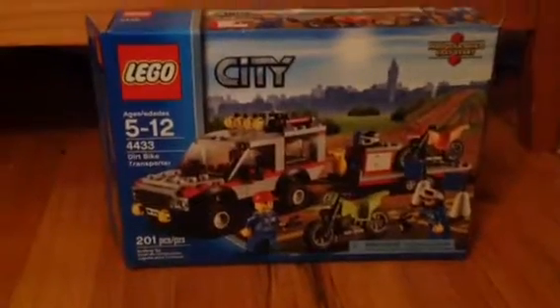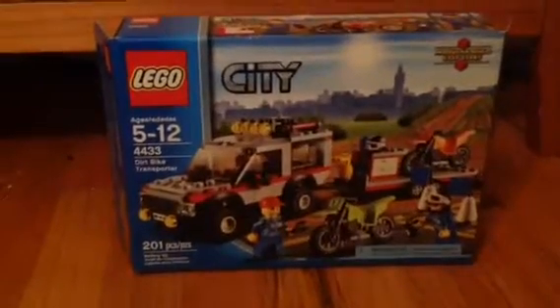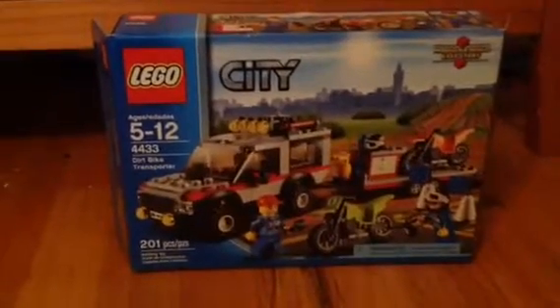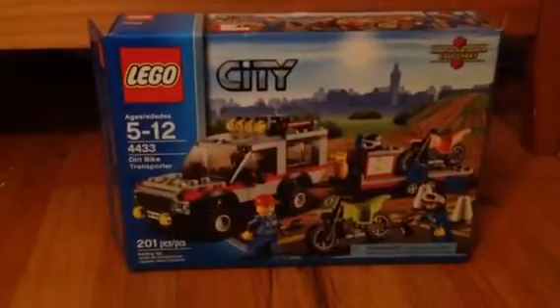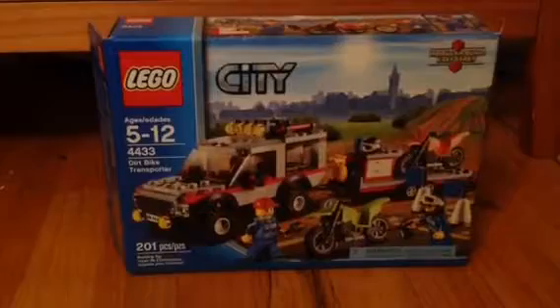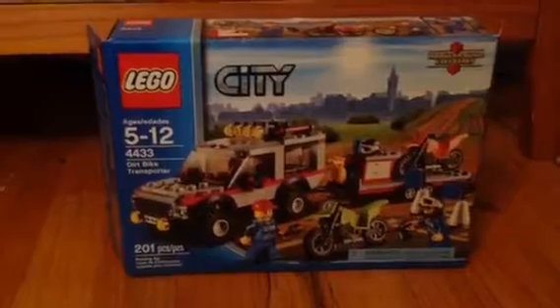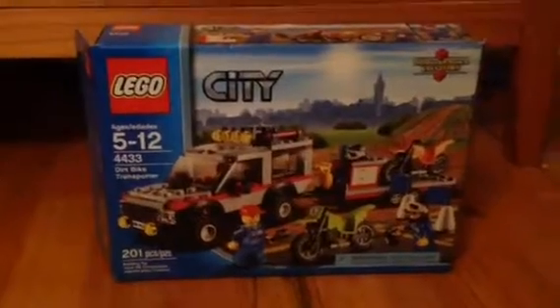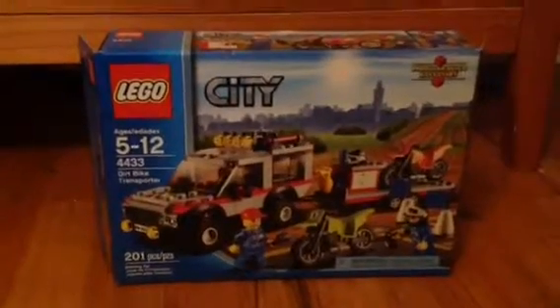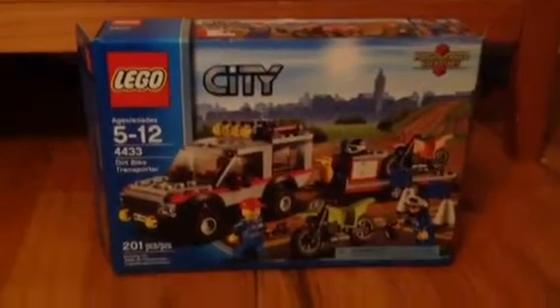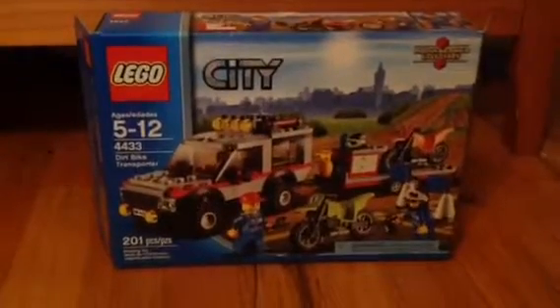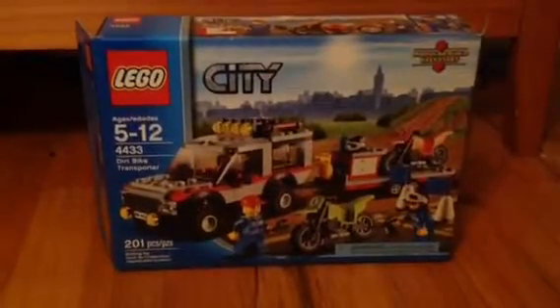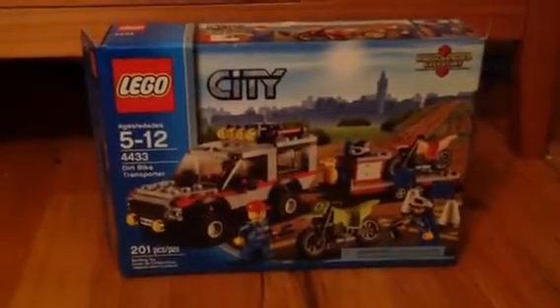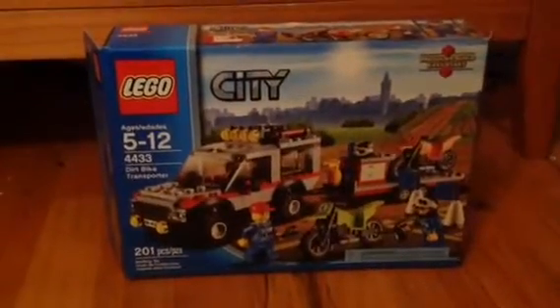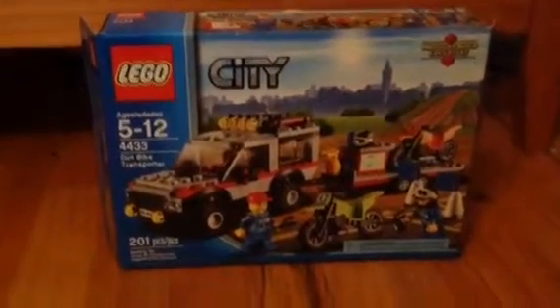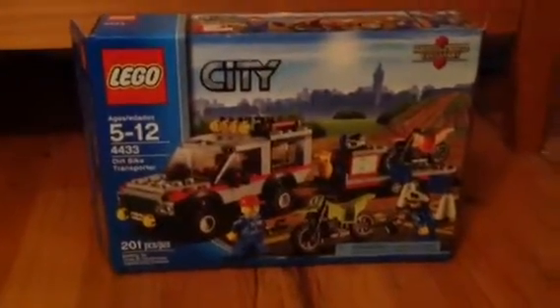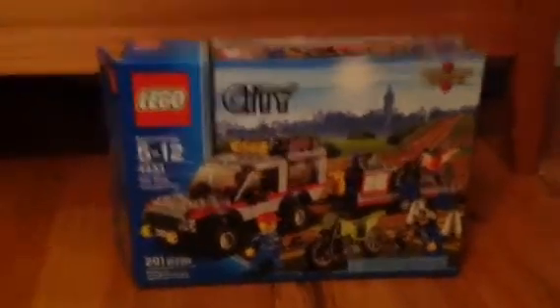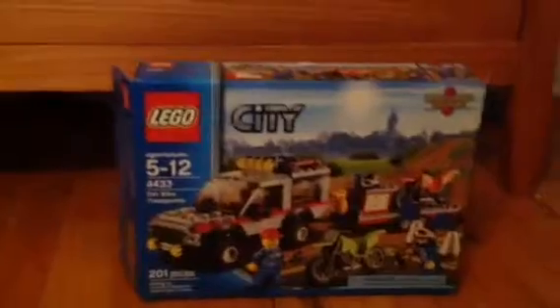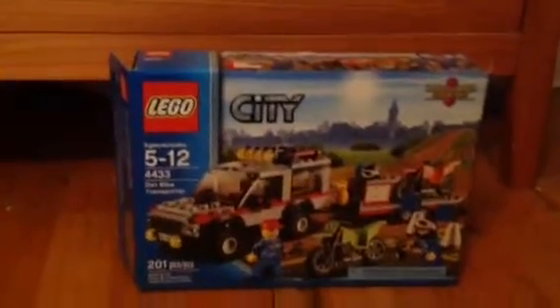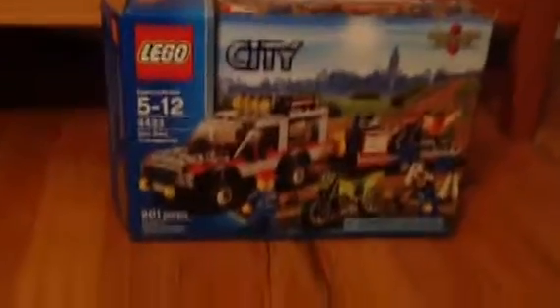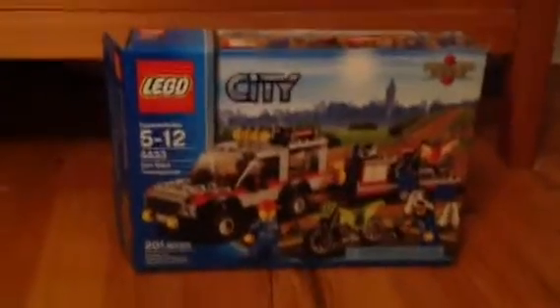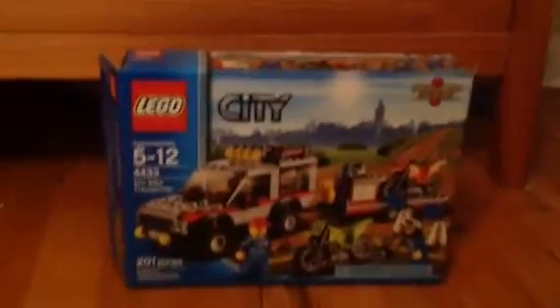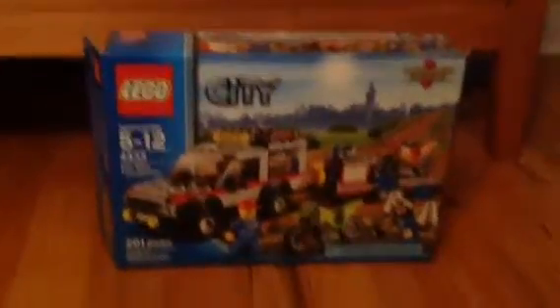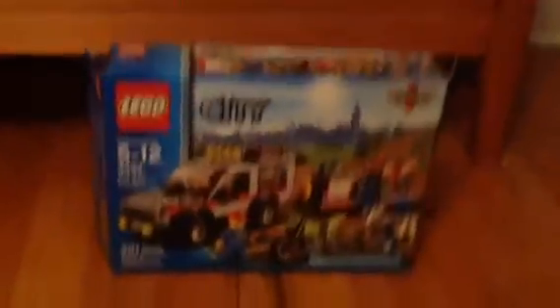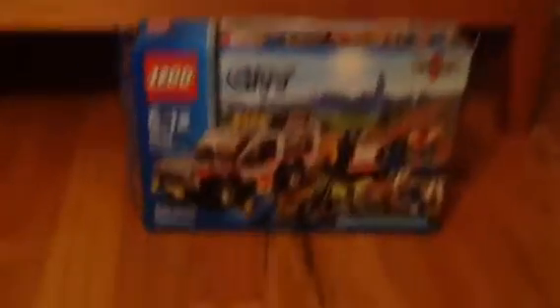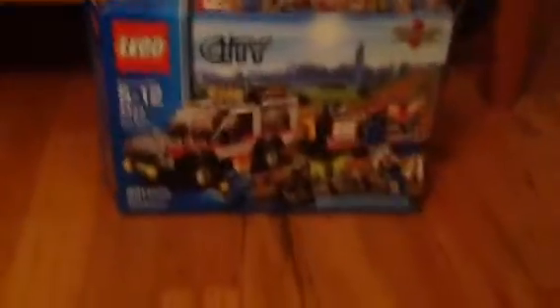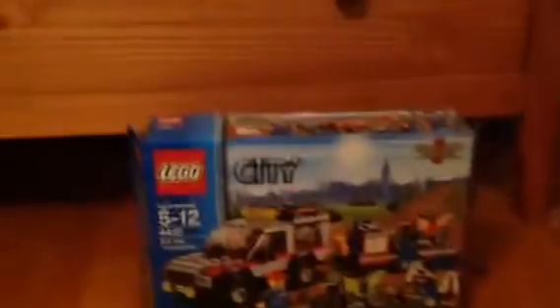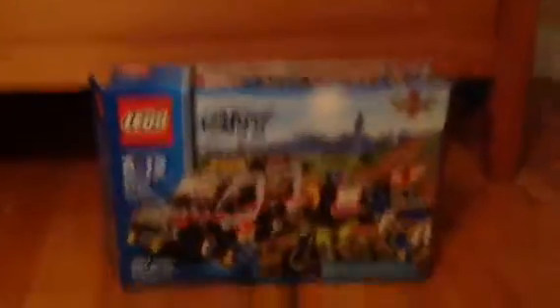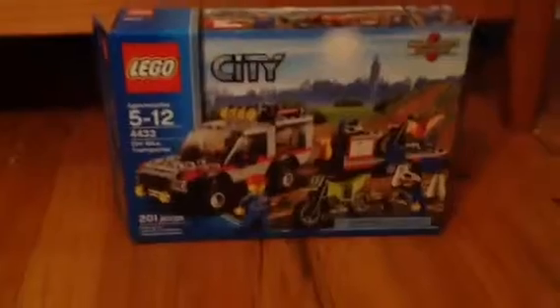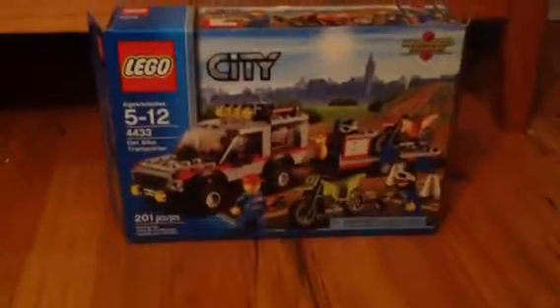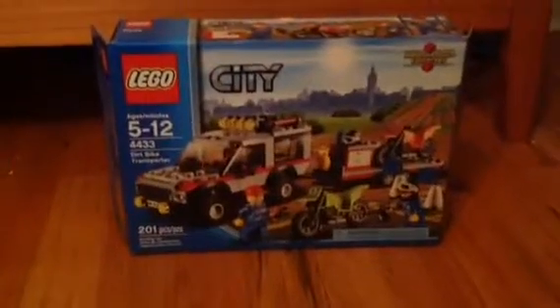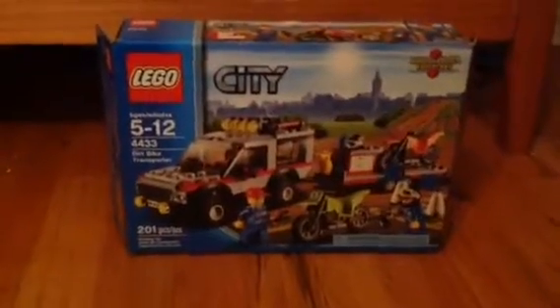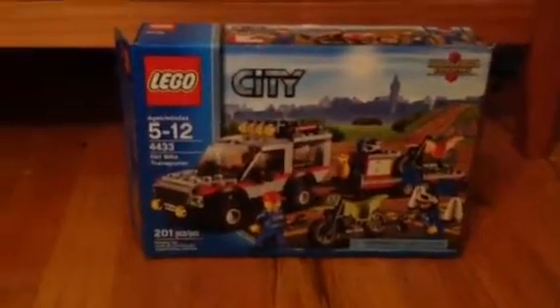This was a set from 2012, only in stores for a little while — you can't get it anymore. I got this off Amazon for $35. Unfortunately it was $20 in the store, so they added some money to it, but that's alright.